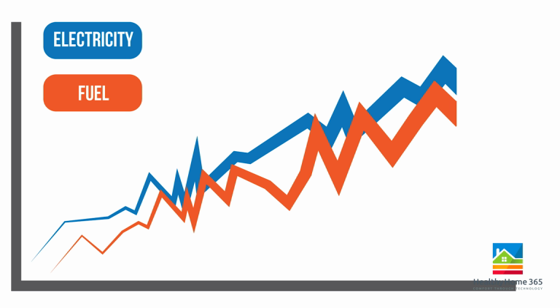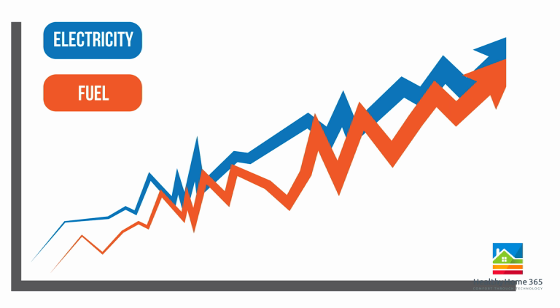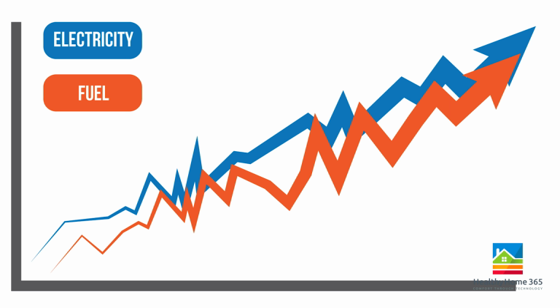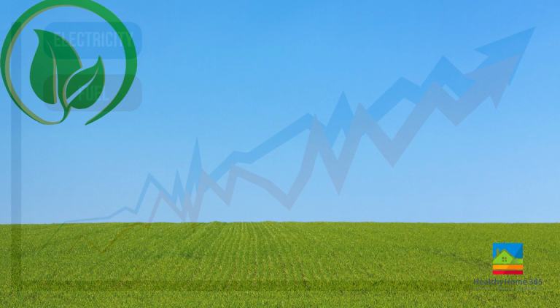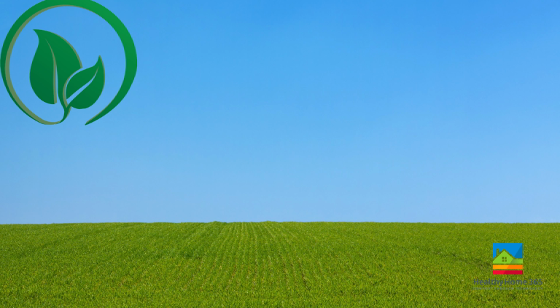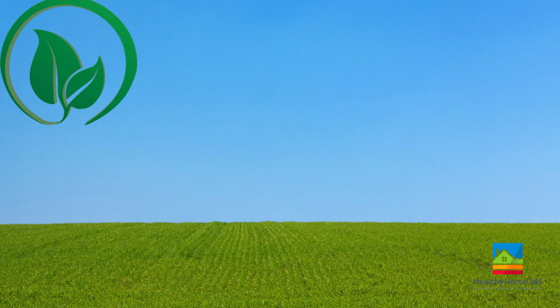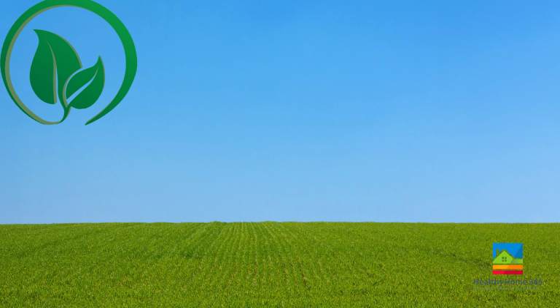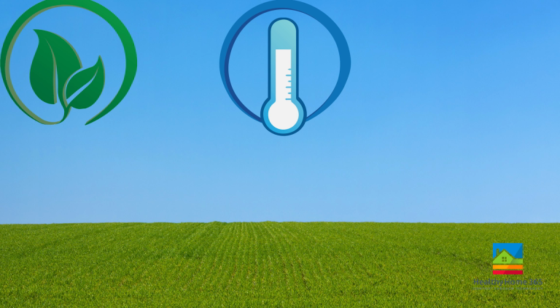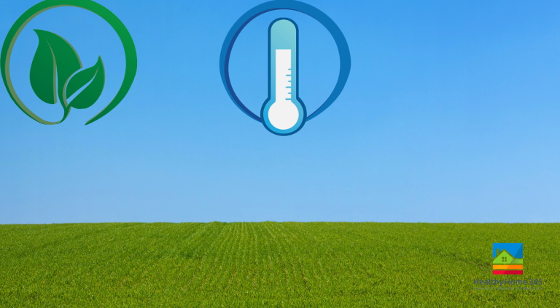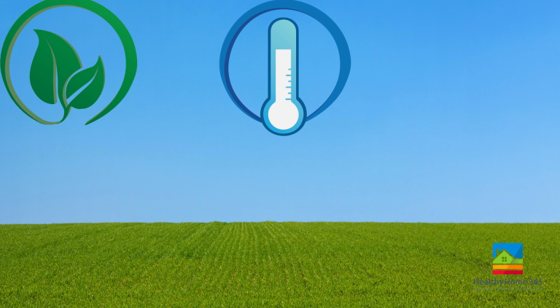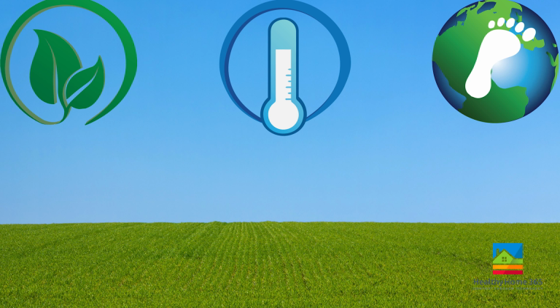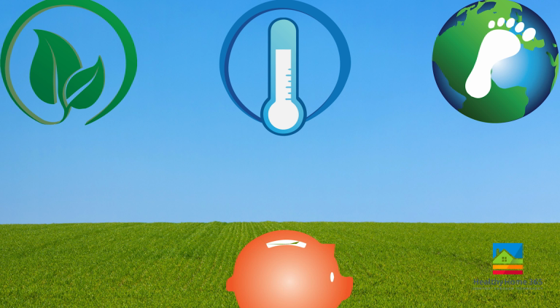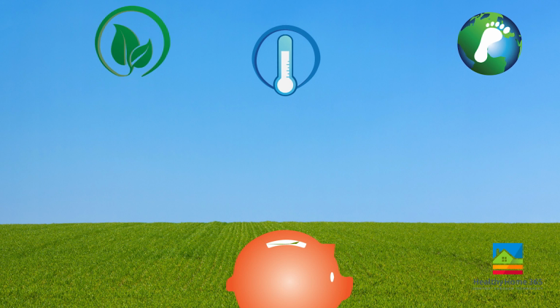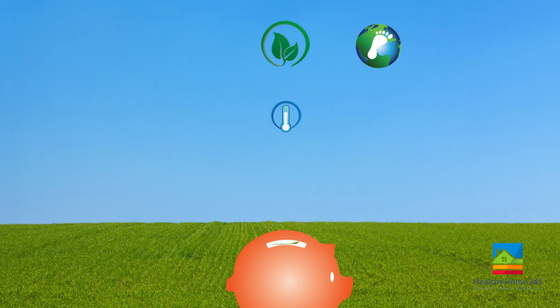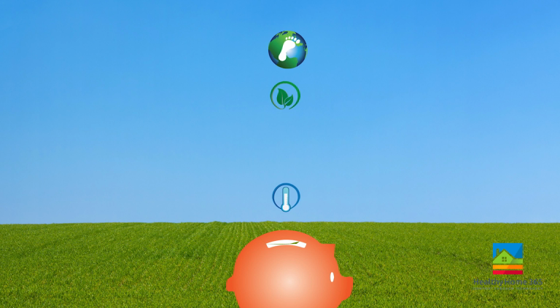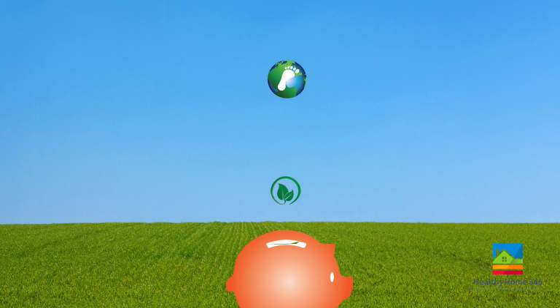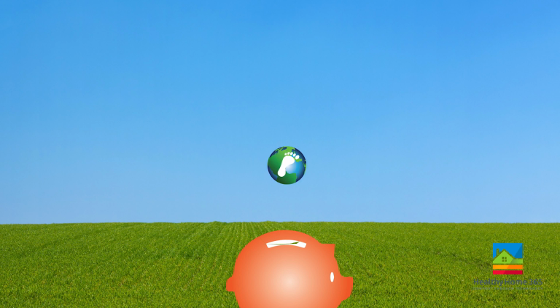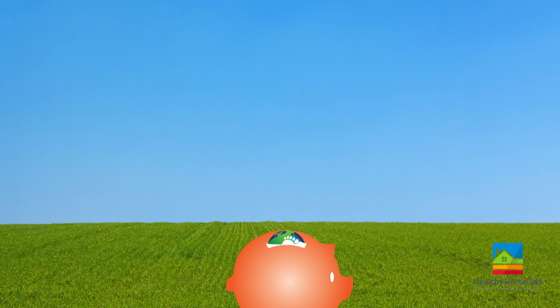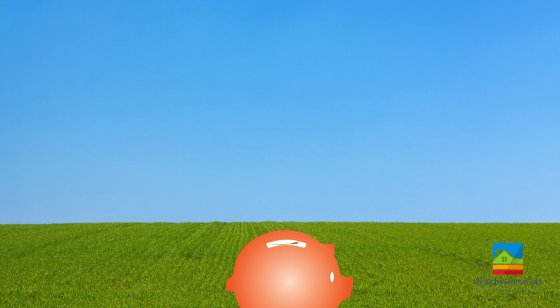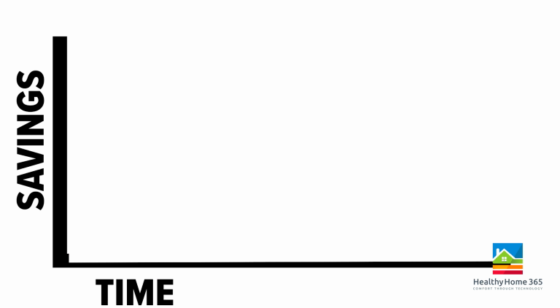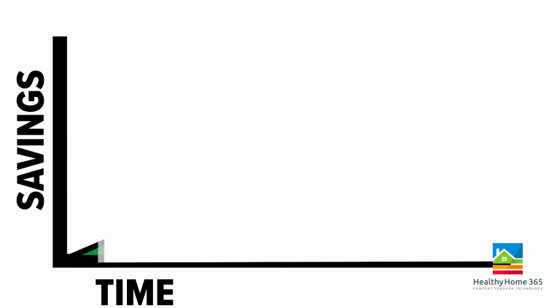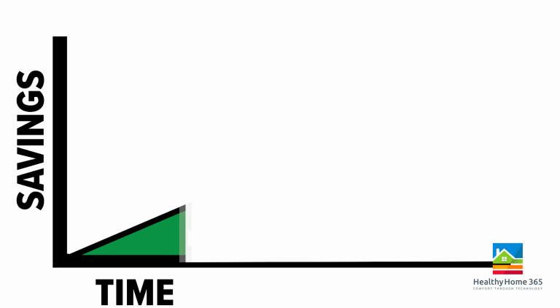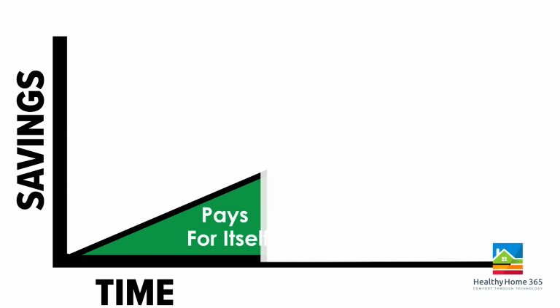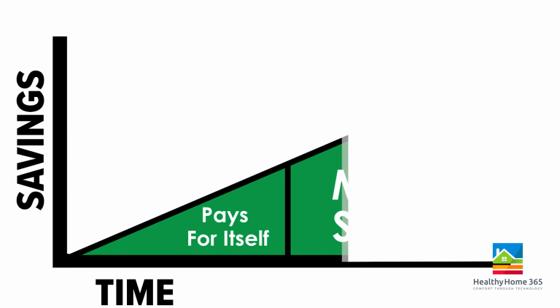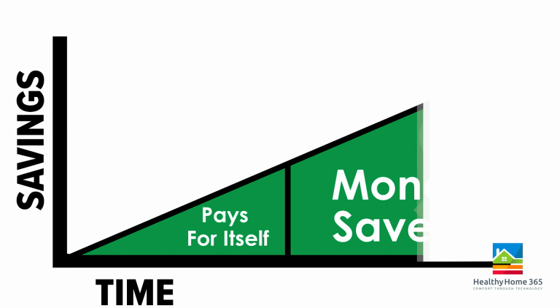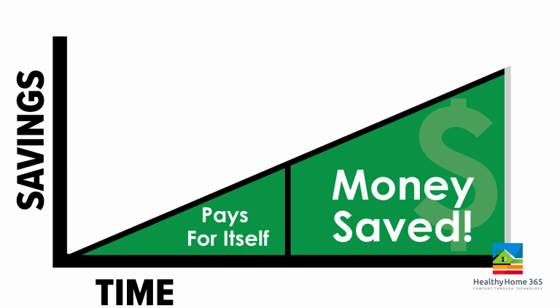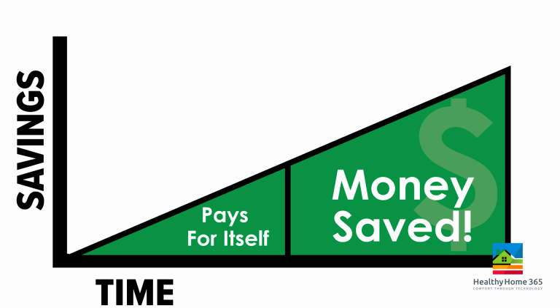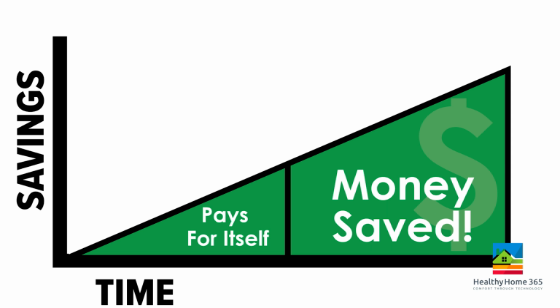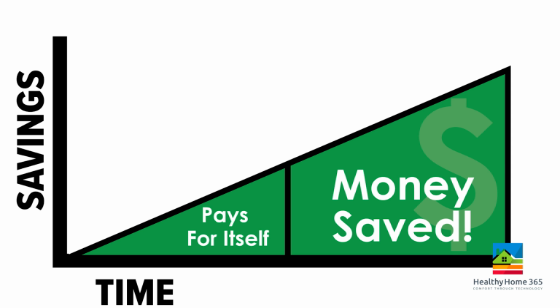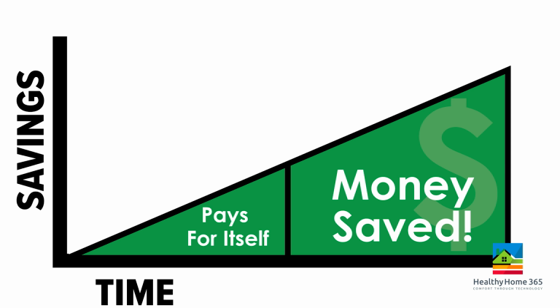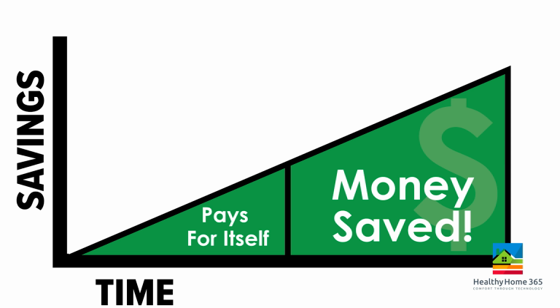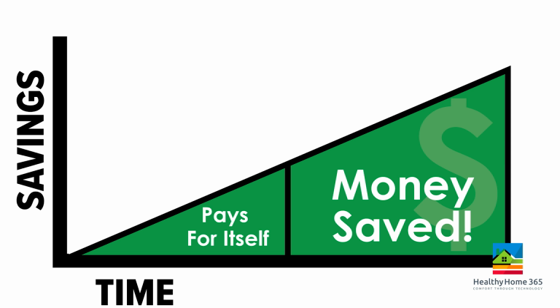As fuel and electricity costs are rising, investing in your home has never been more important. Increasing energy efficiency, building comfort, and reducing your carbon footprint are all long-term secure investments. The combination of these three things enhances your quality of life and brings you savings for years to come.